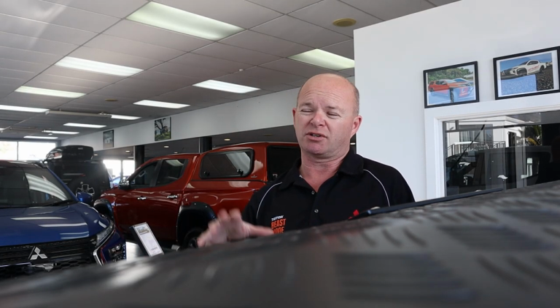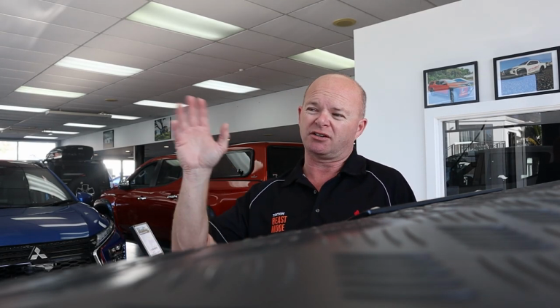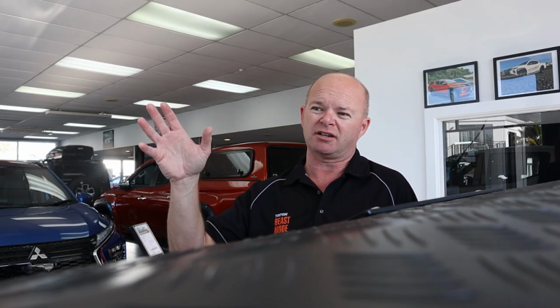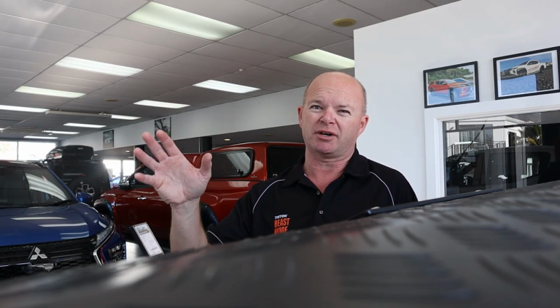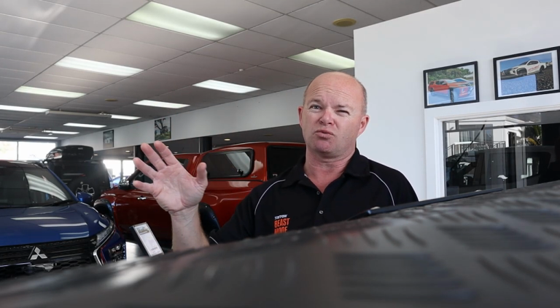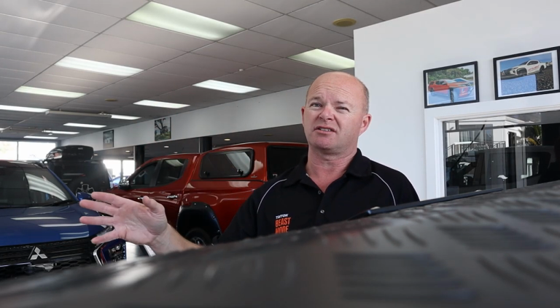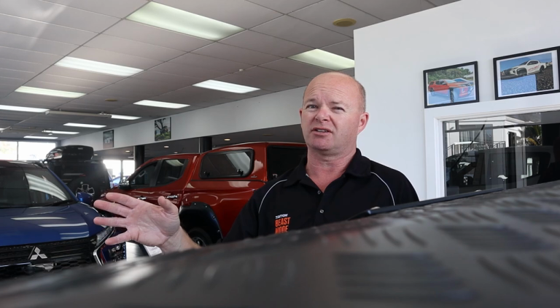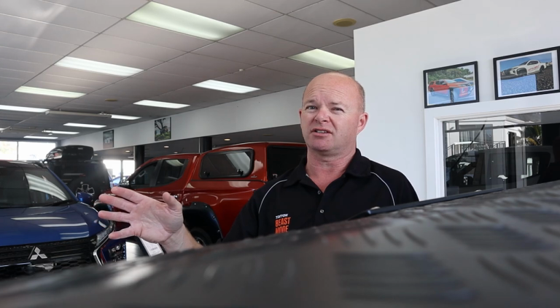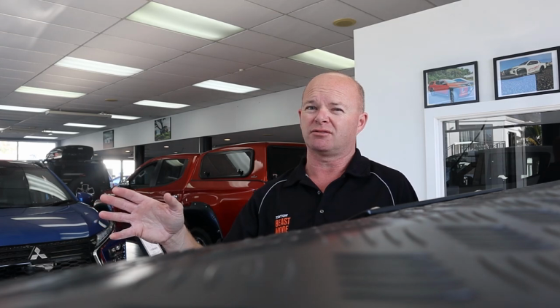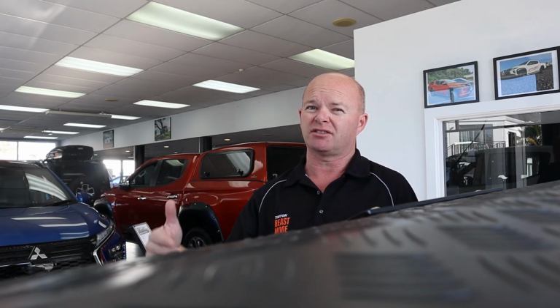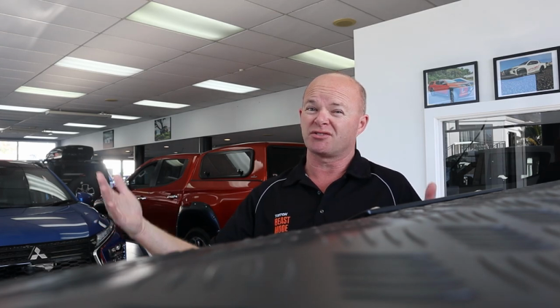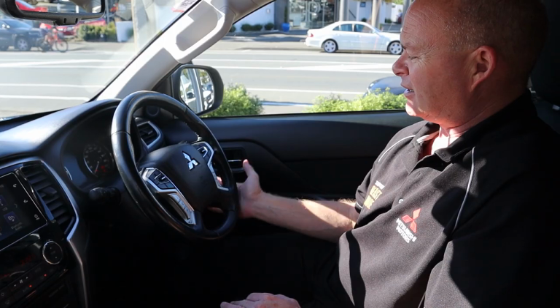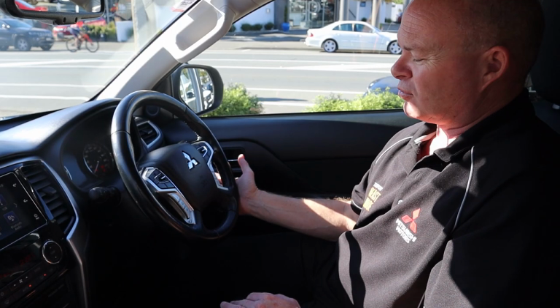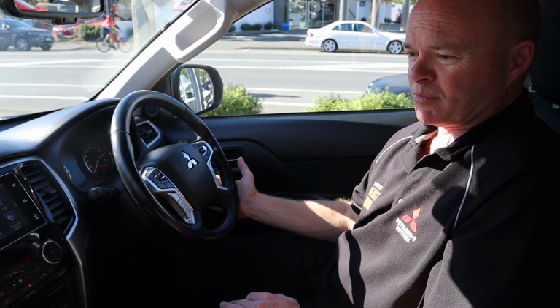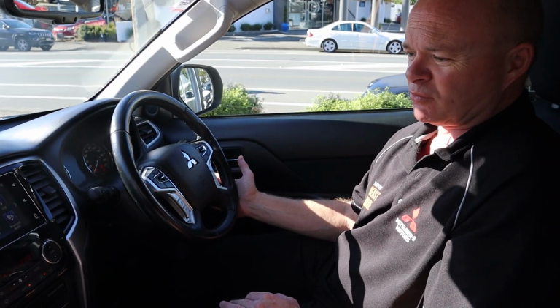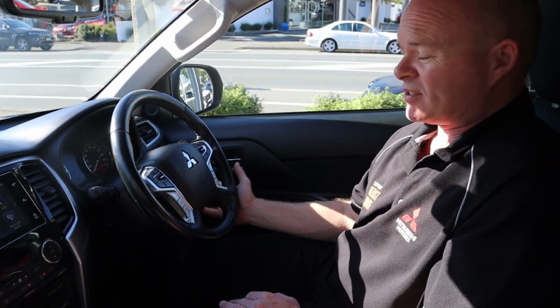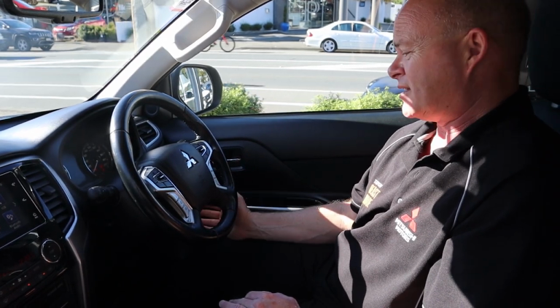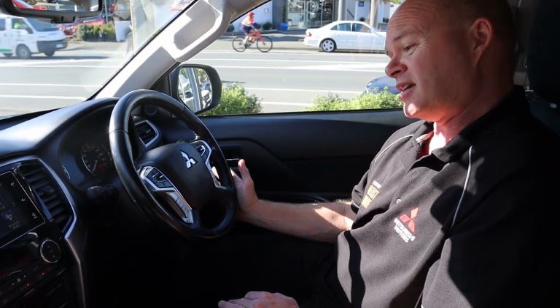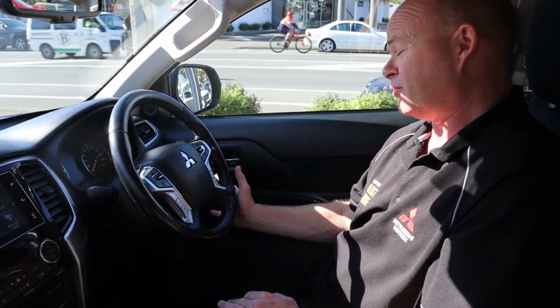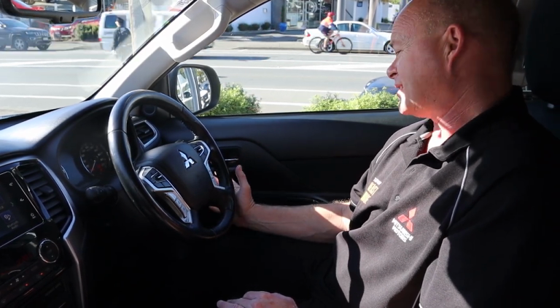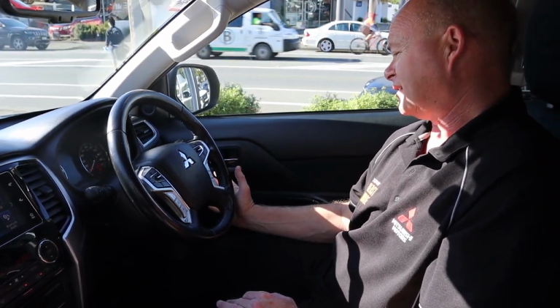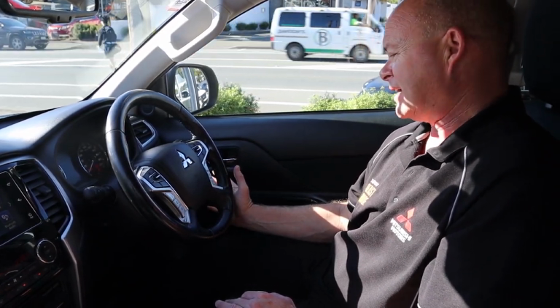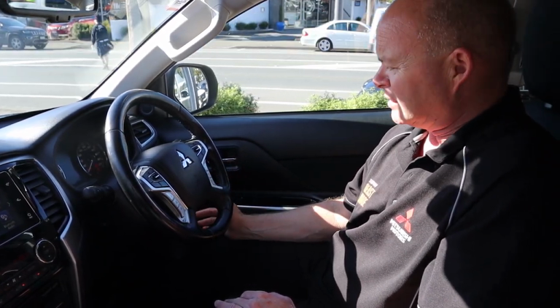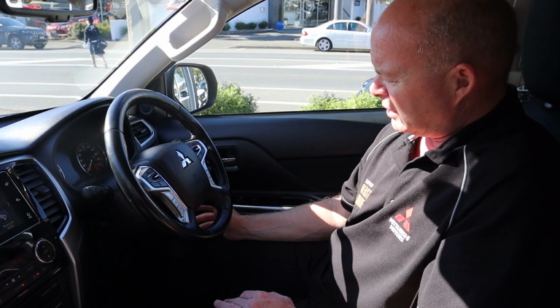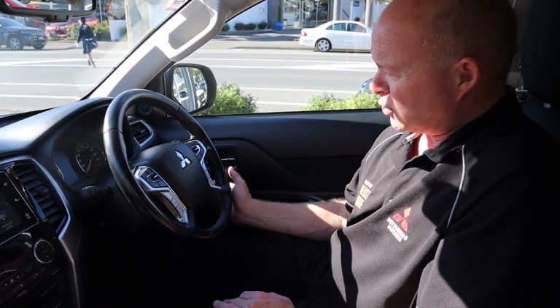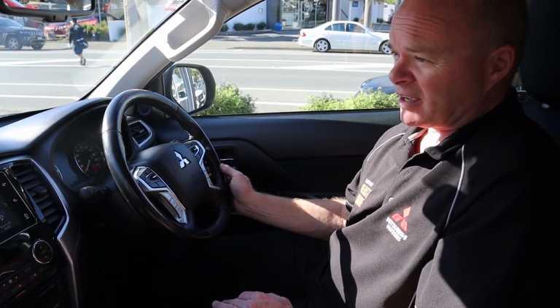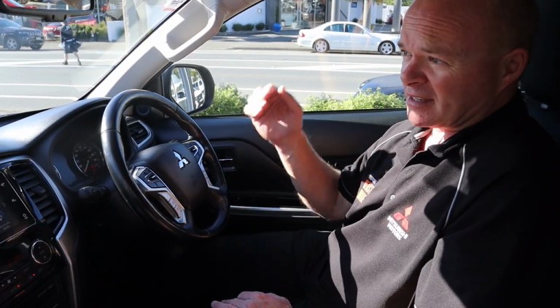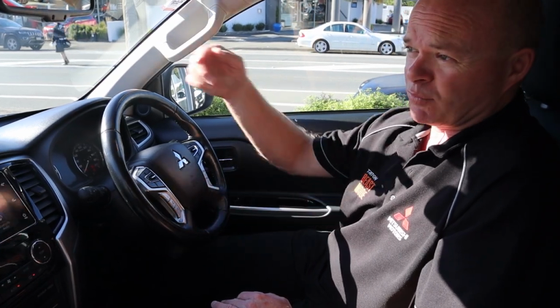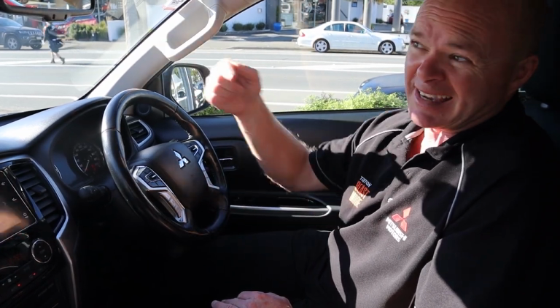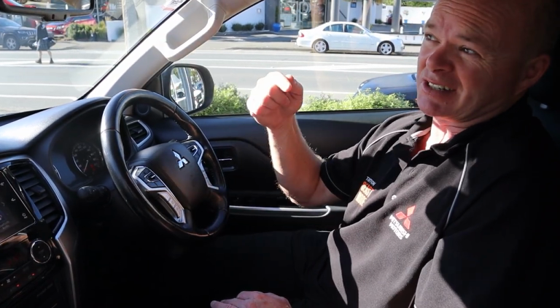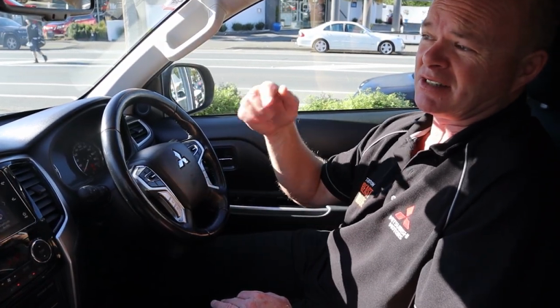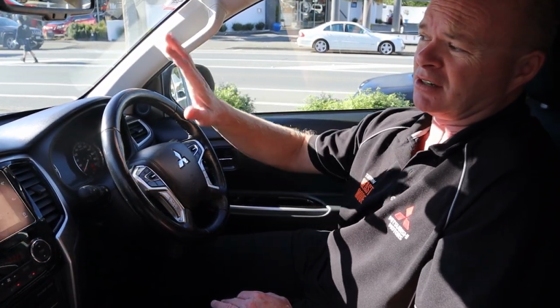The mirrors fold in automatically, and the beauty of that is when you're out on the boat wondering if you've locked the ute or not — if the mirrors are folded in, you can tell that it's locked.